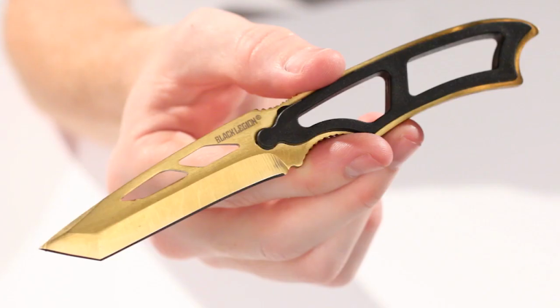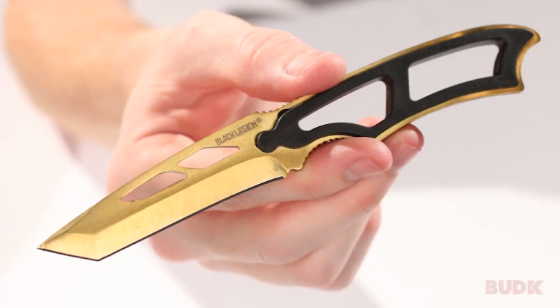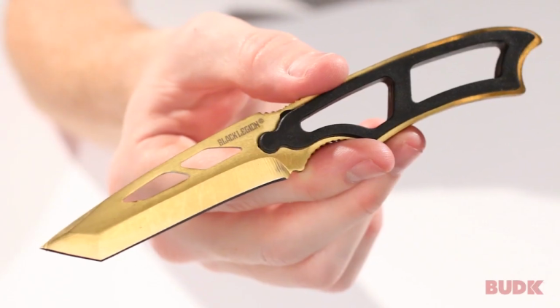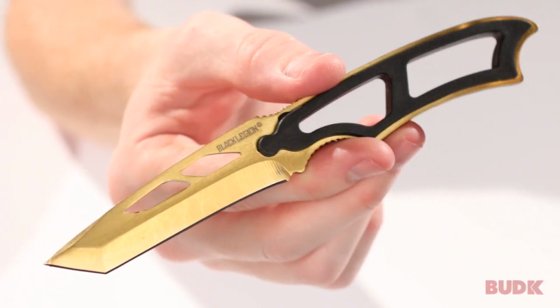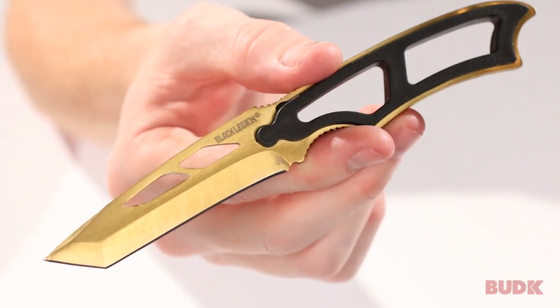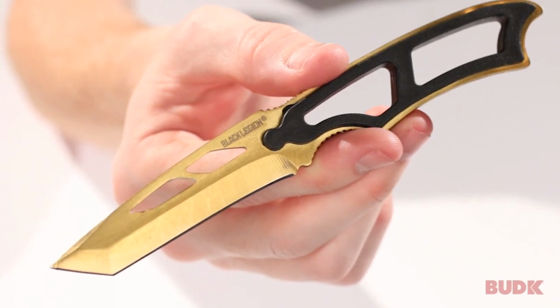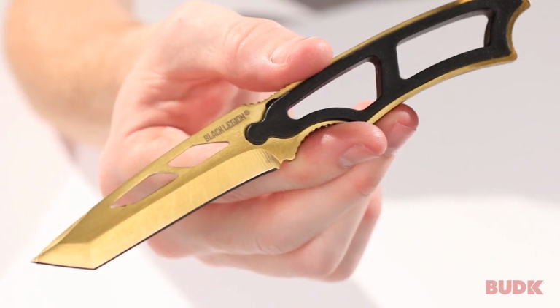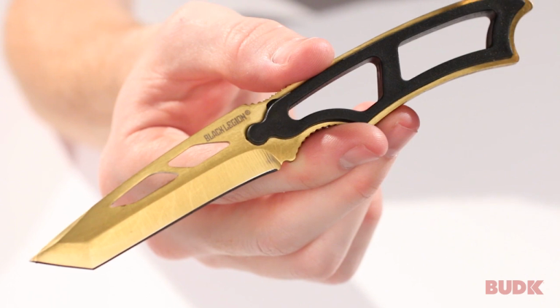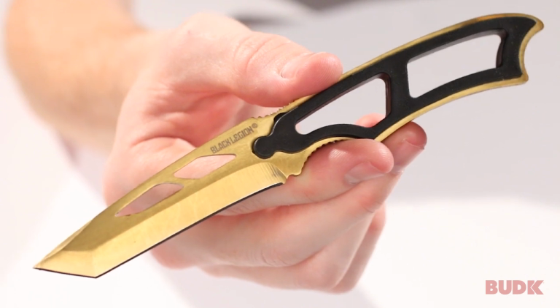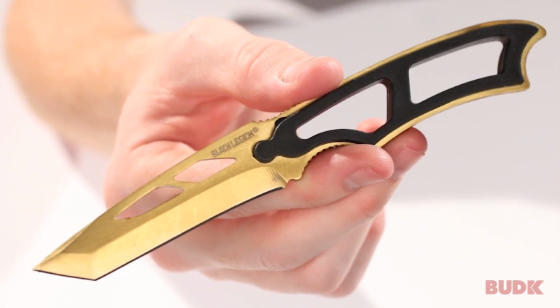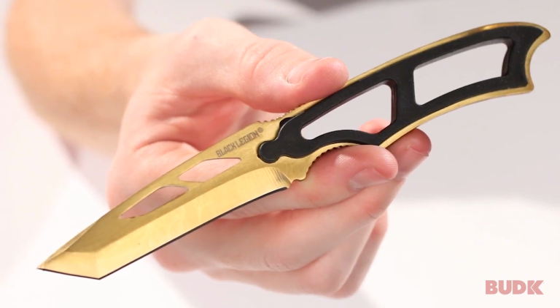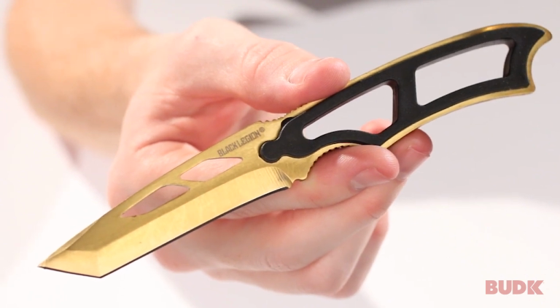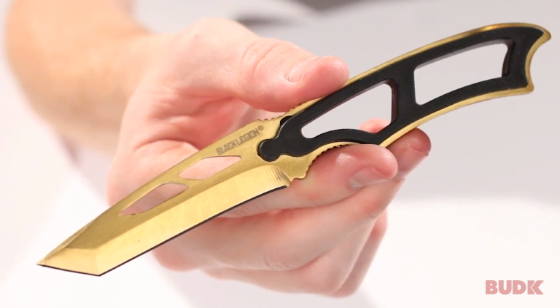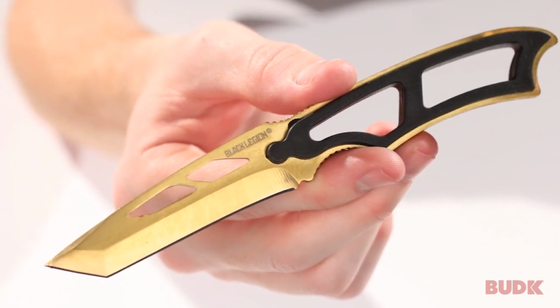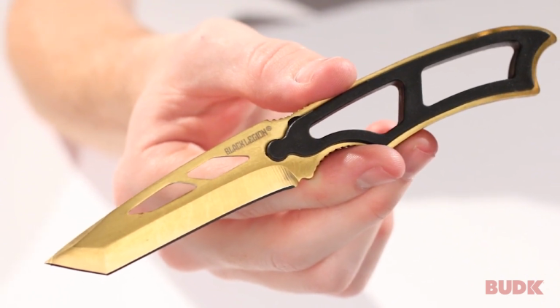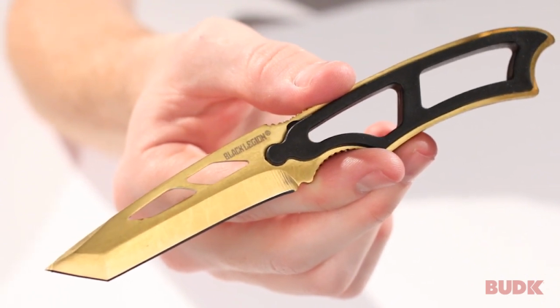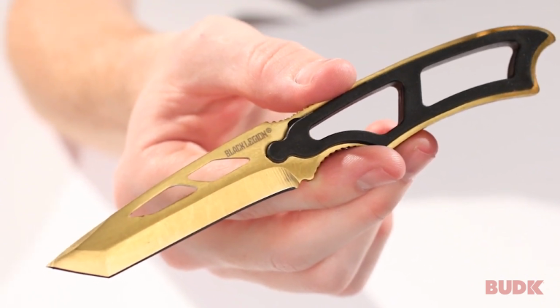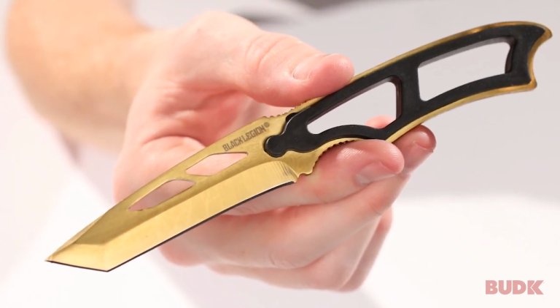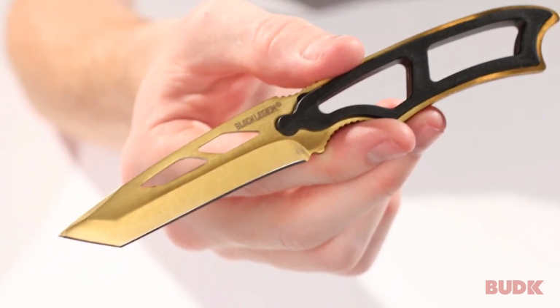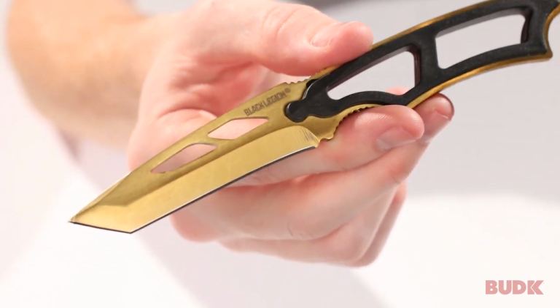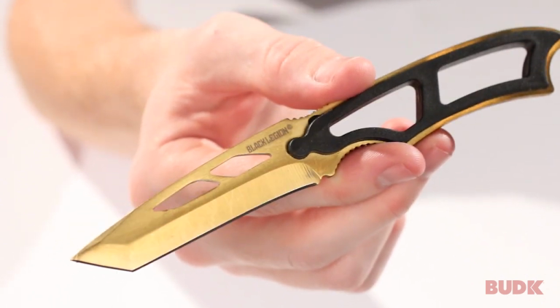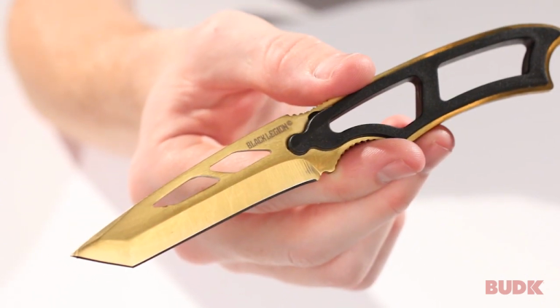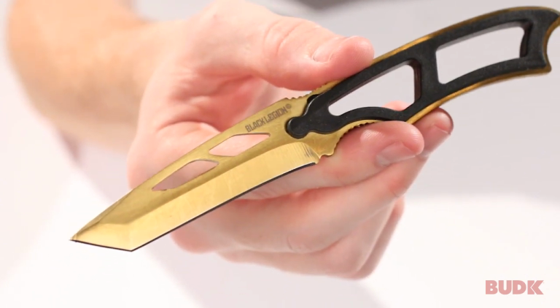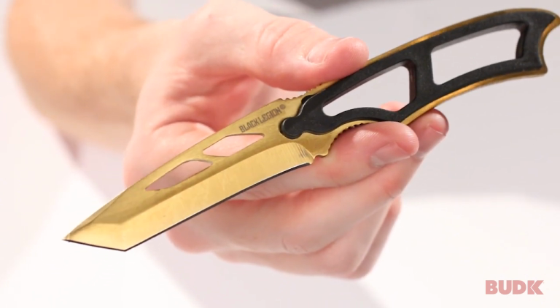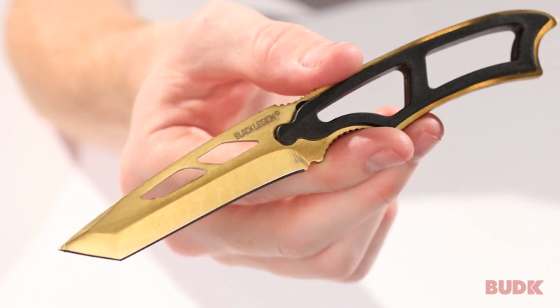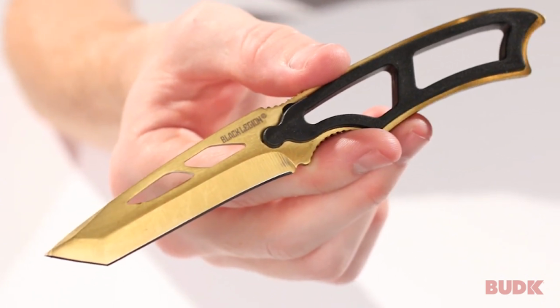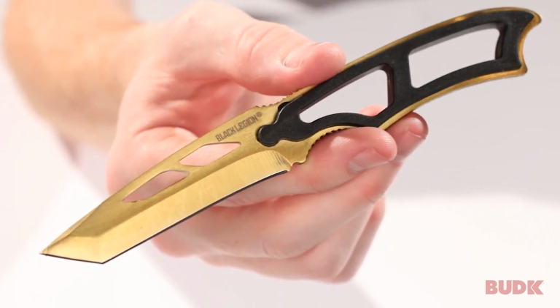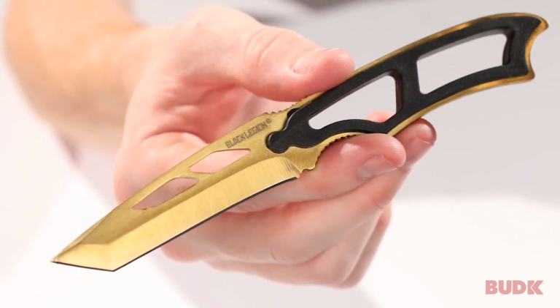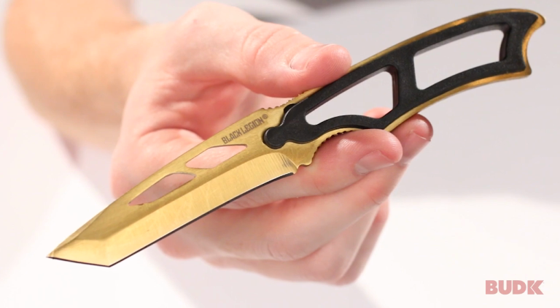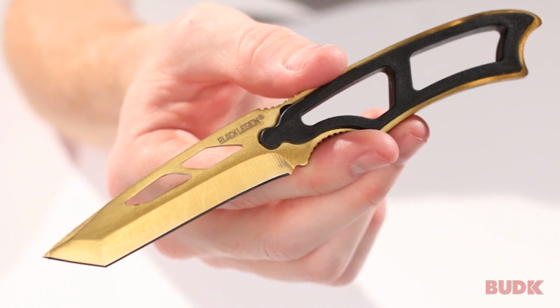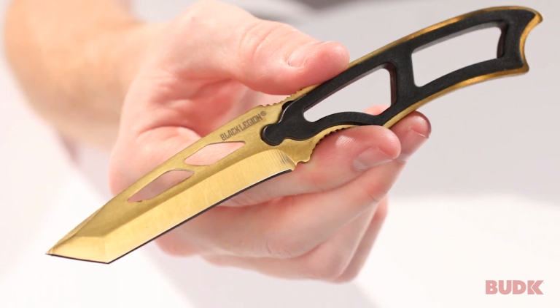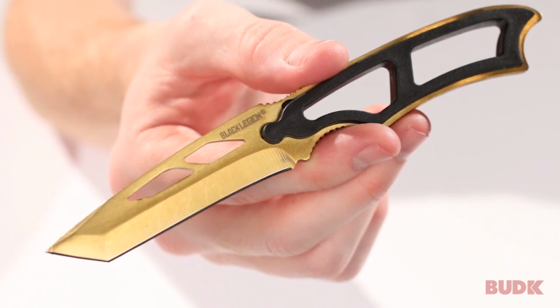This is the Black Legion Gold Tactical Neck Knife. You can walk confidently when you have this with you, because you know you've got something to protect you at all times.